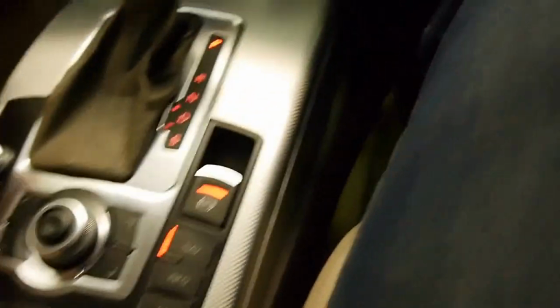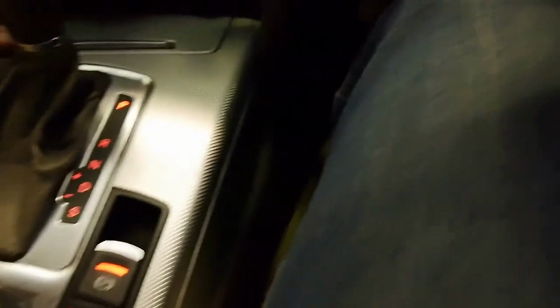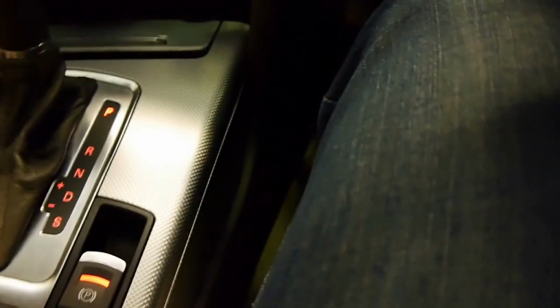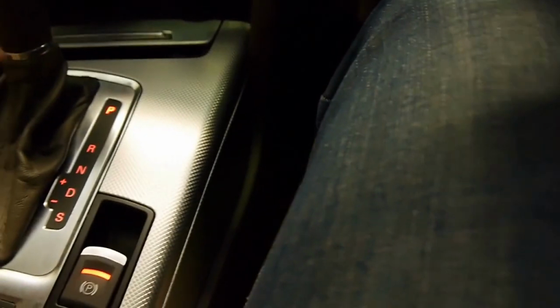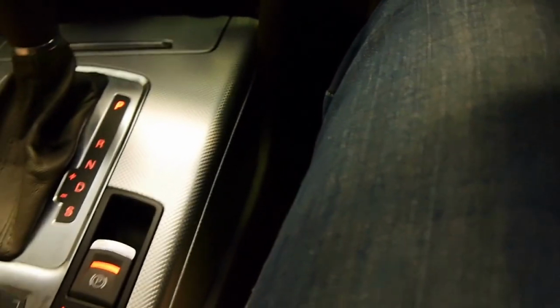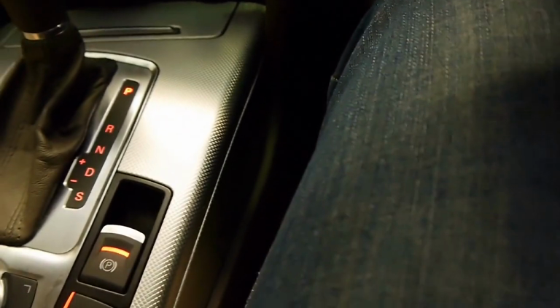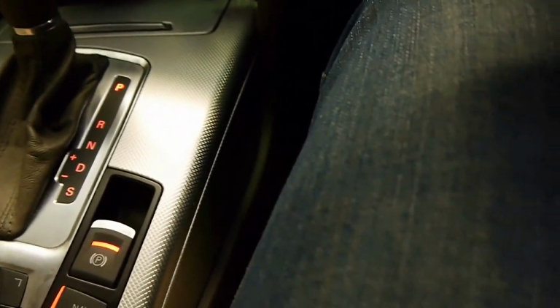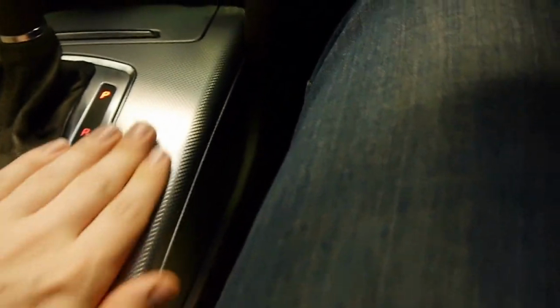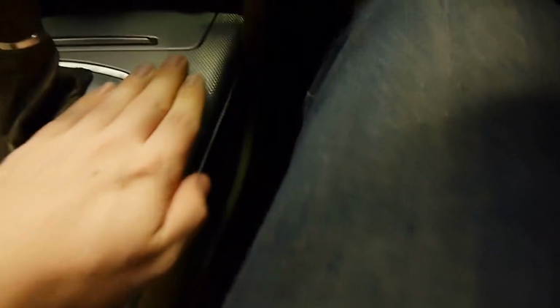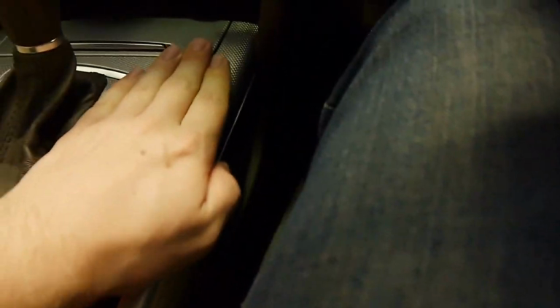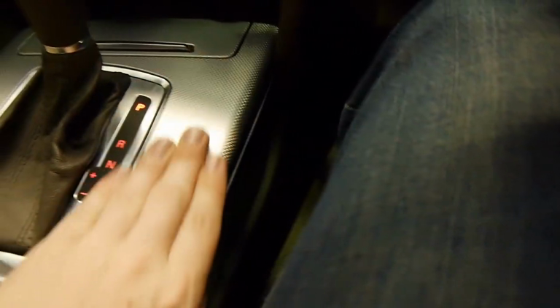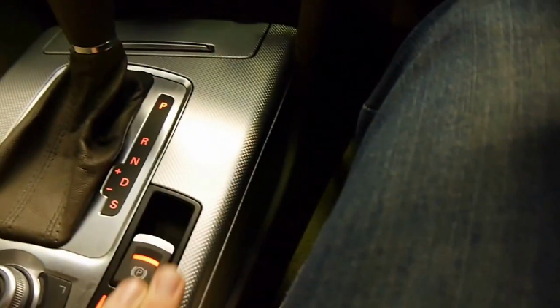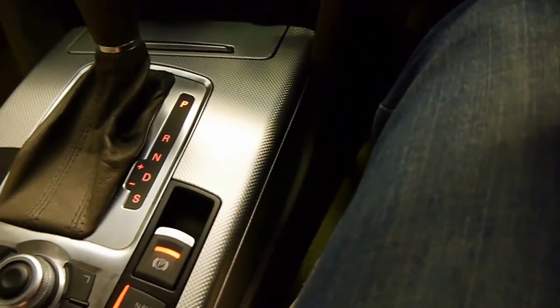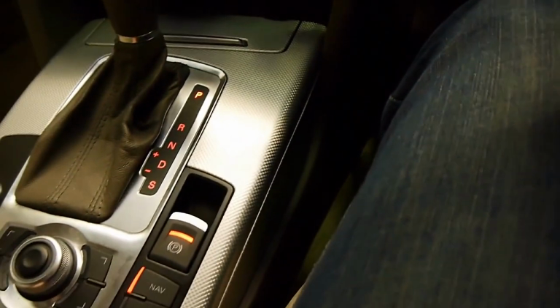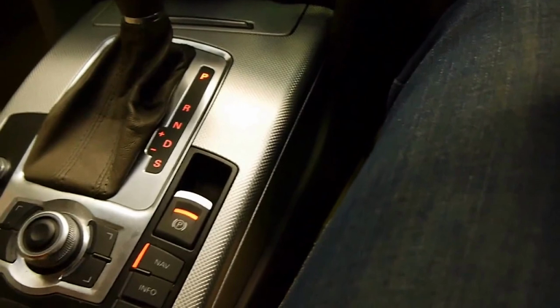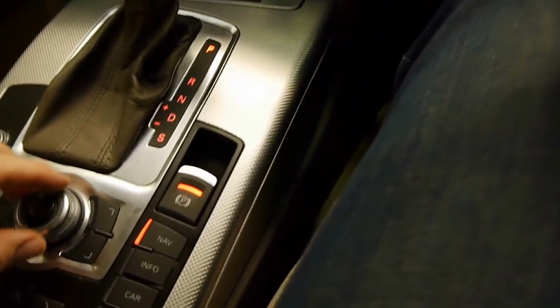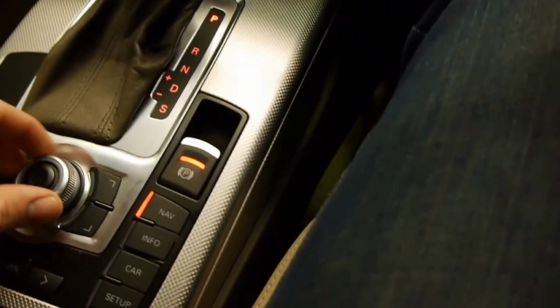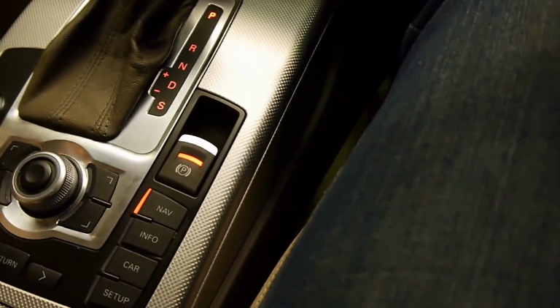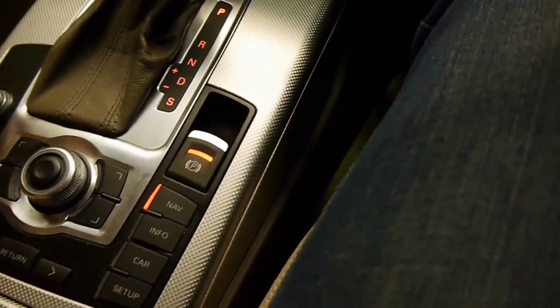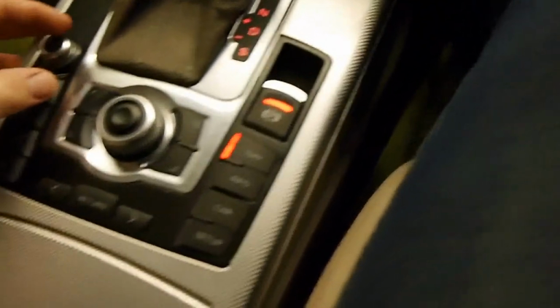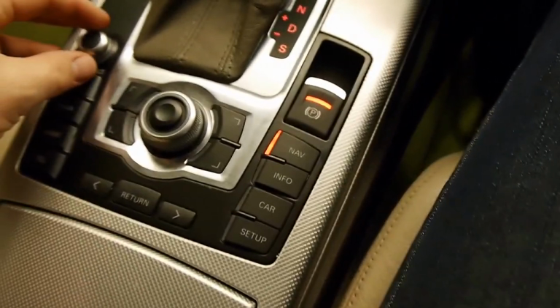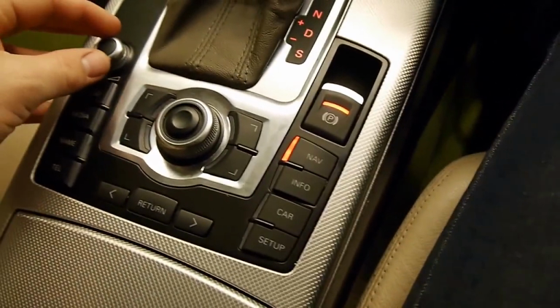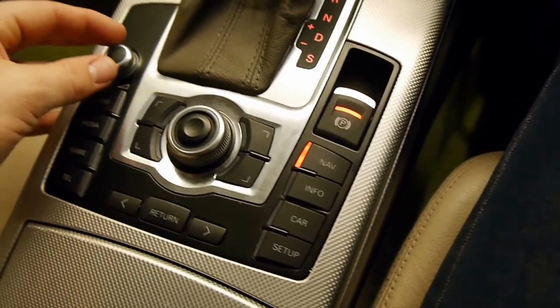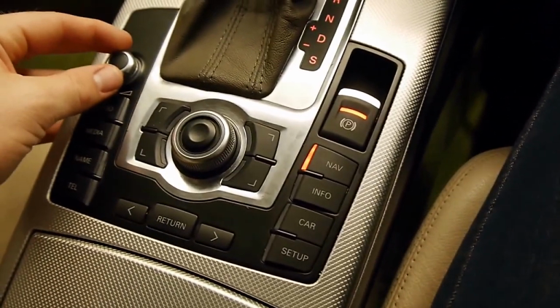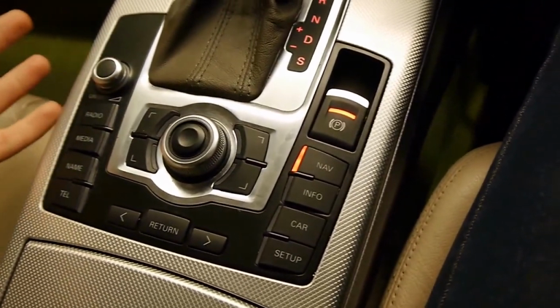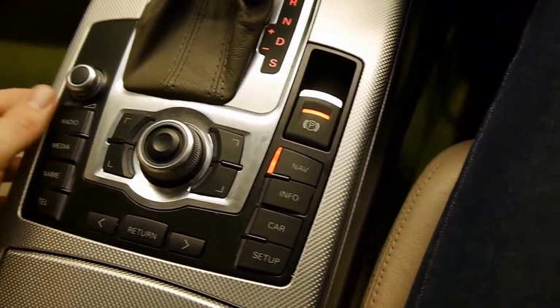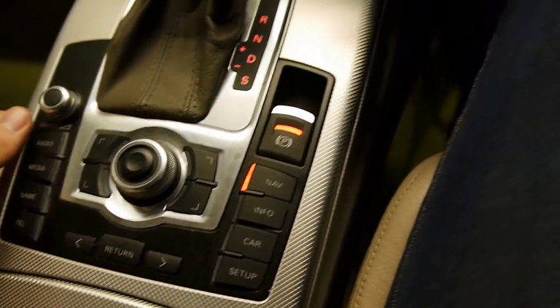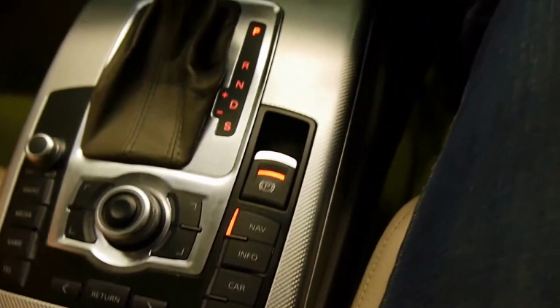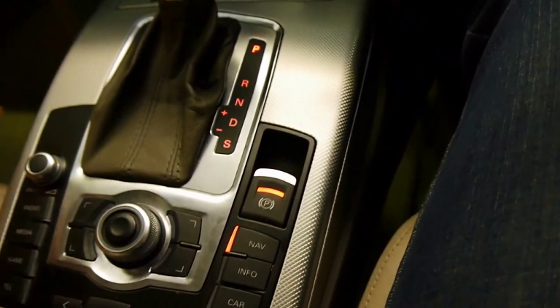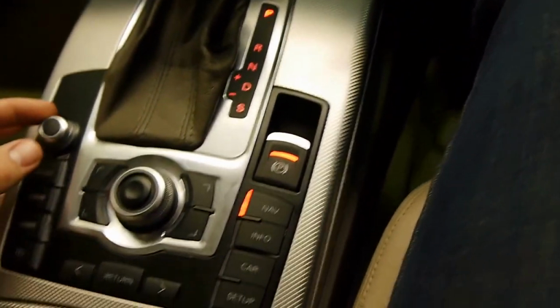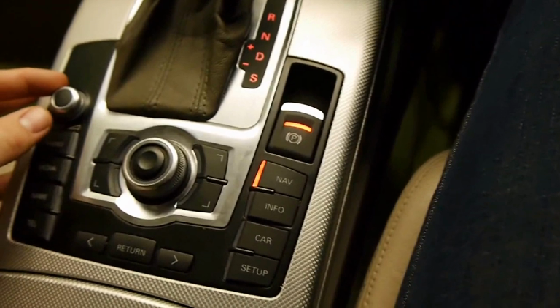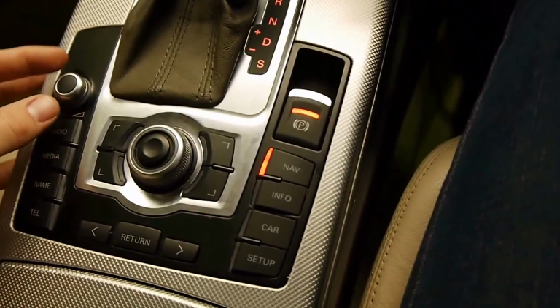Cup holders here — this is like a brushed aluminium finish, it feels fantastic. And it's a very intuitive infotainment system; you get used to it within half a day.